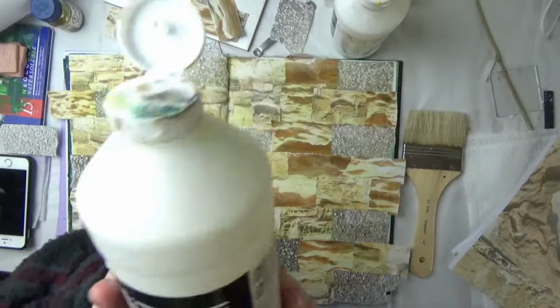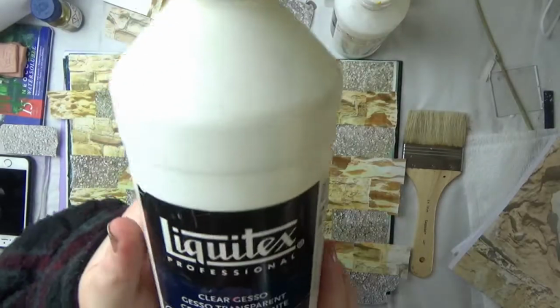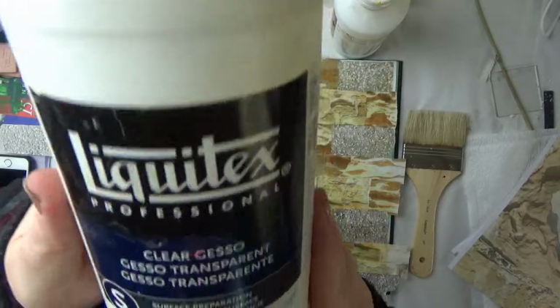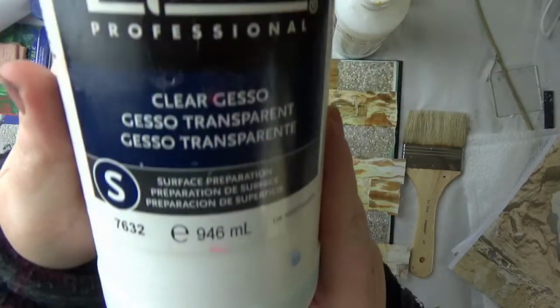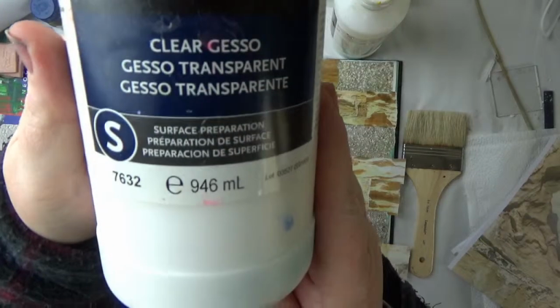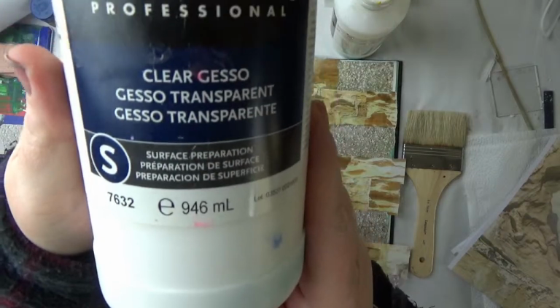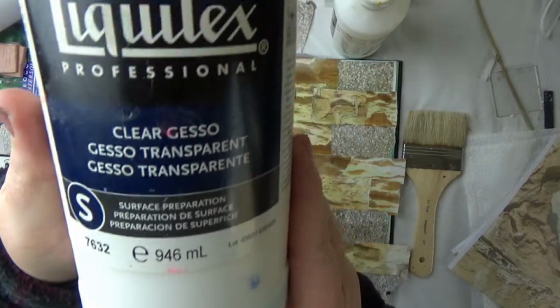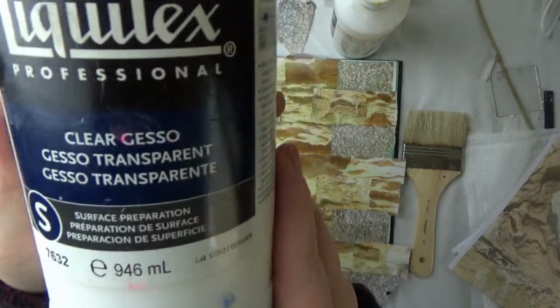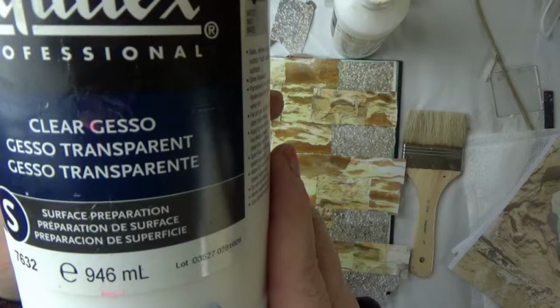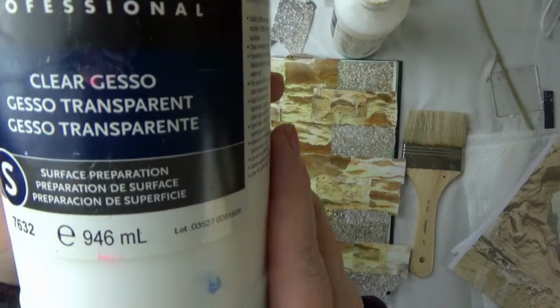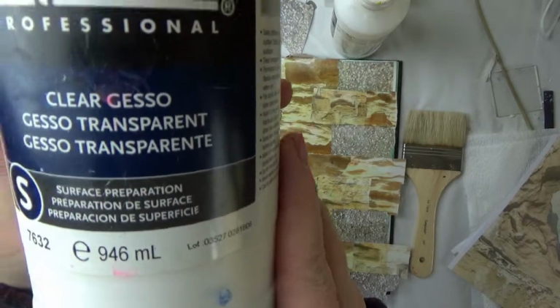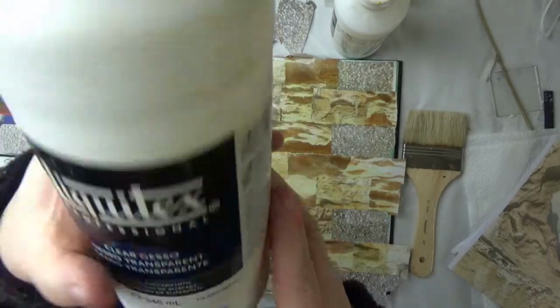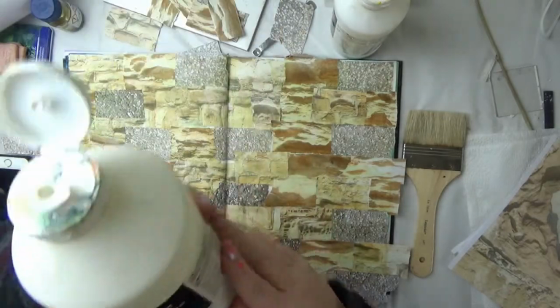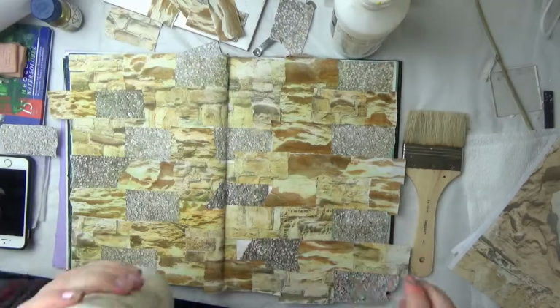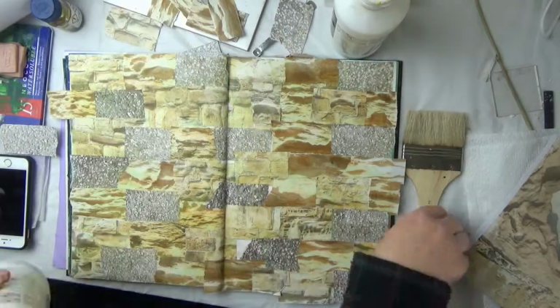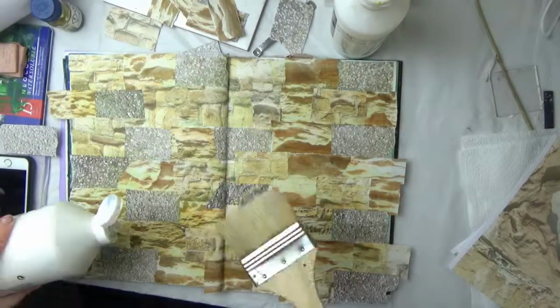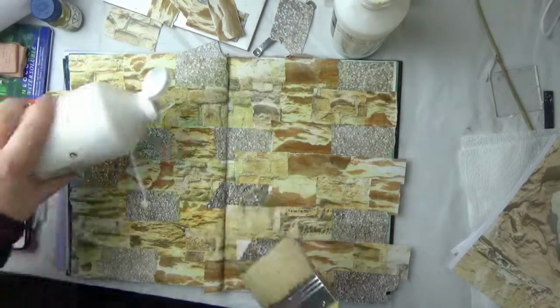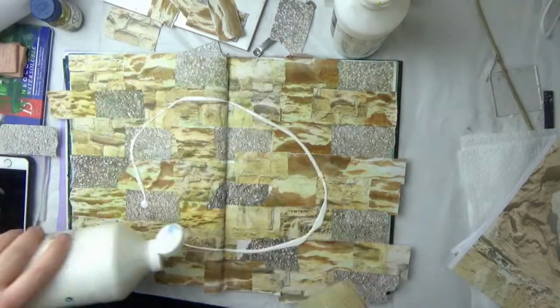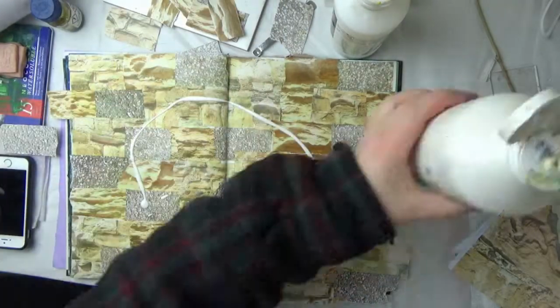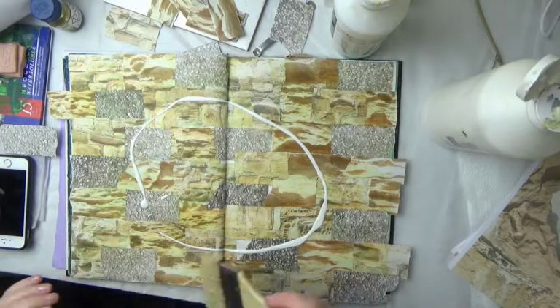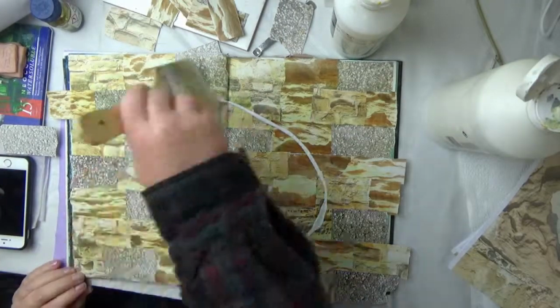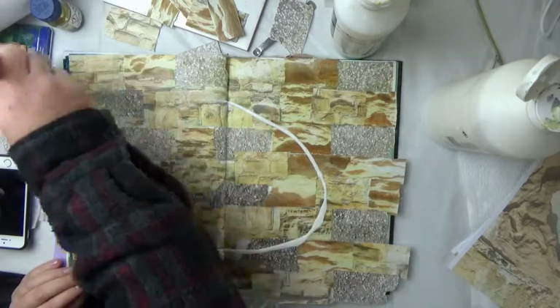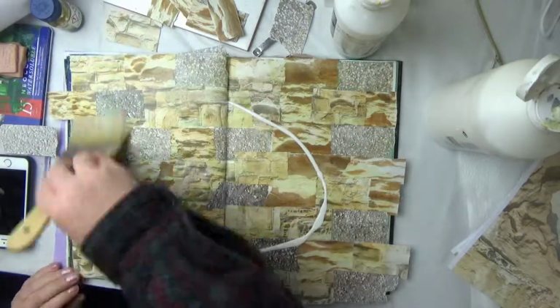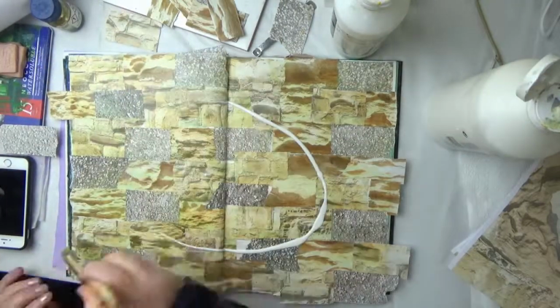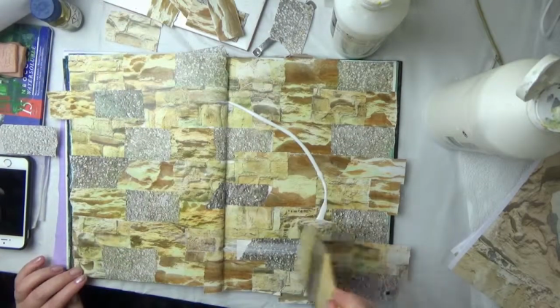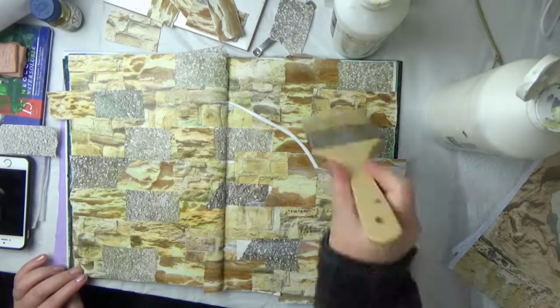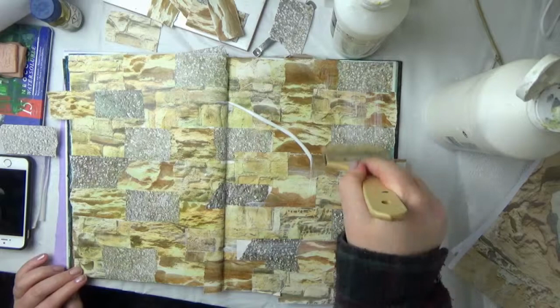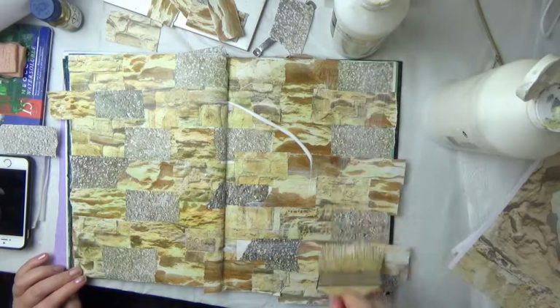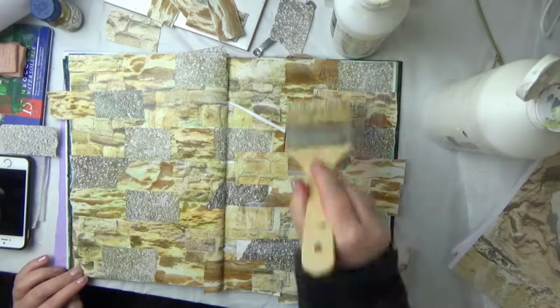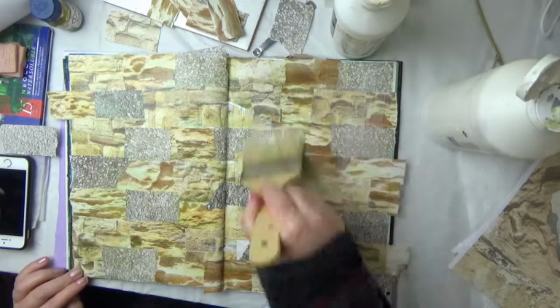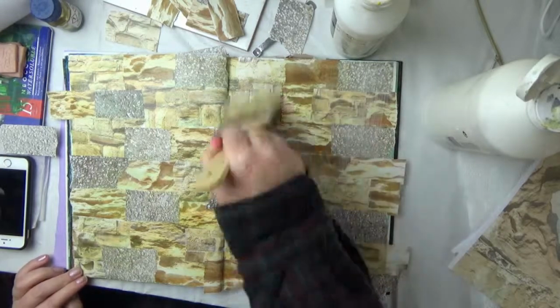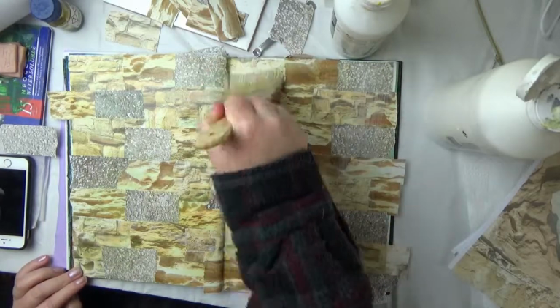I'm just using clear gesso to seal the surface so that when I put the inks on in a minute, they won't get soaked up by the papers.